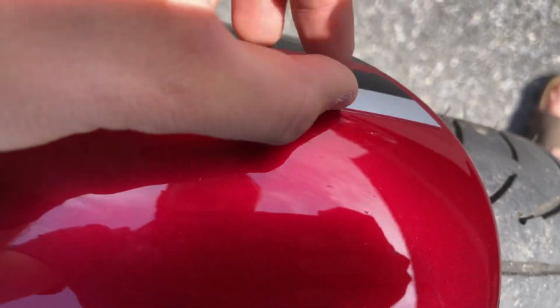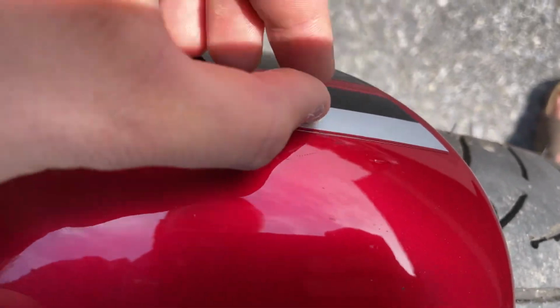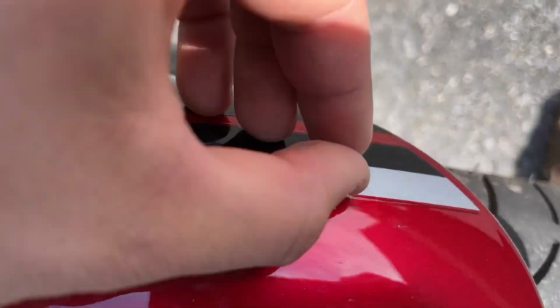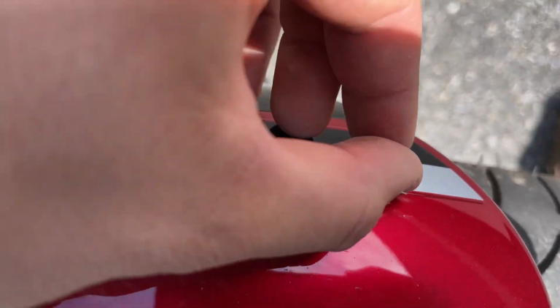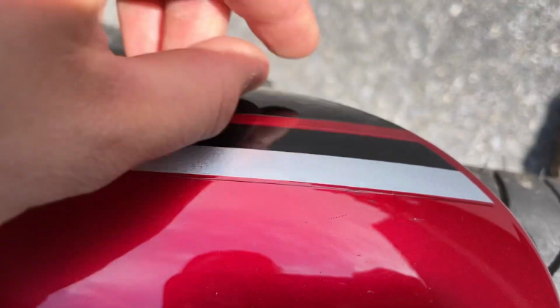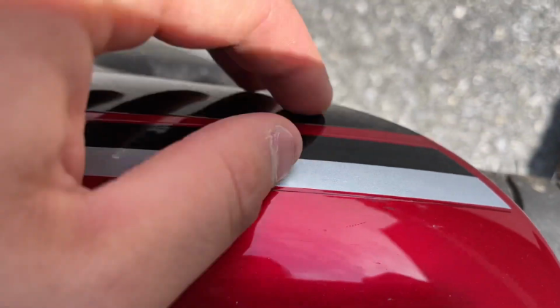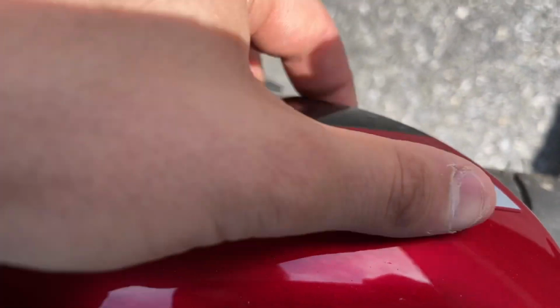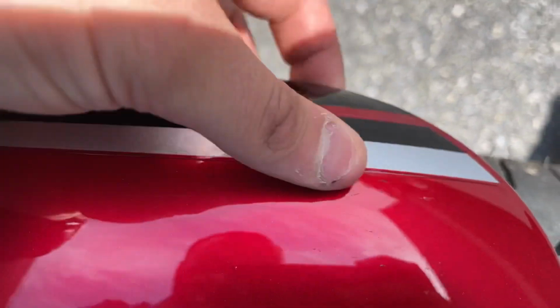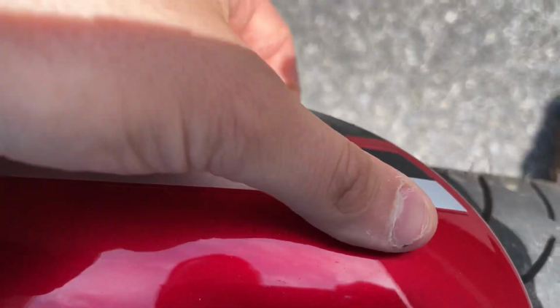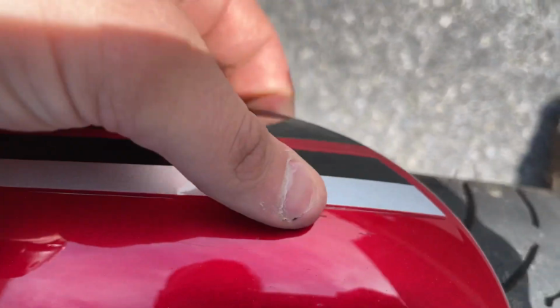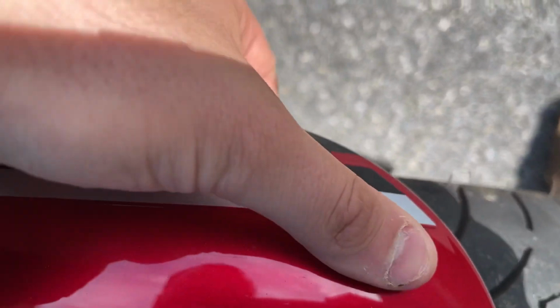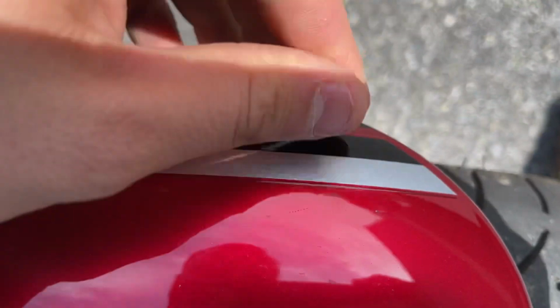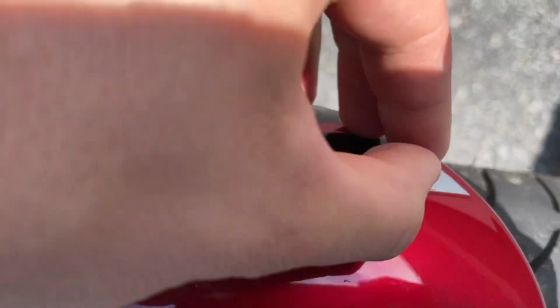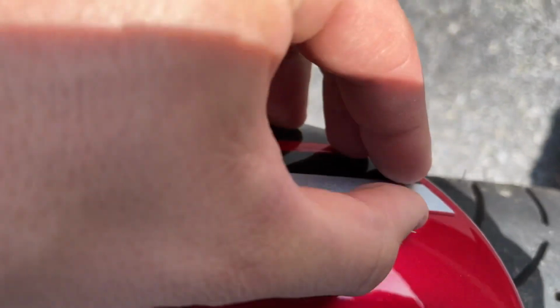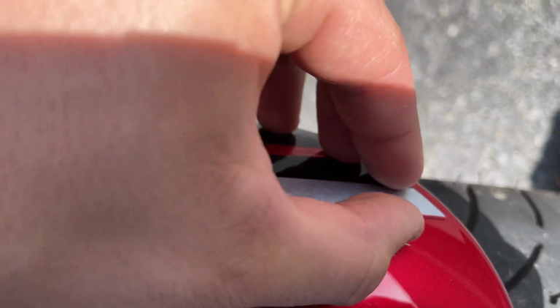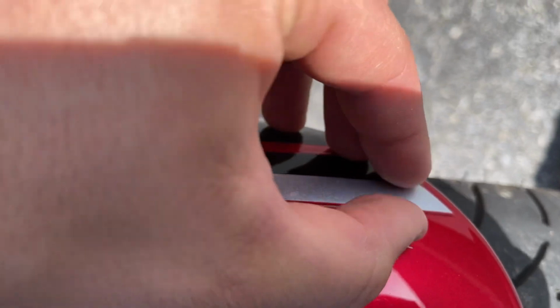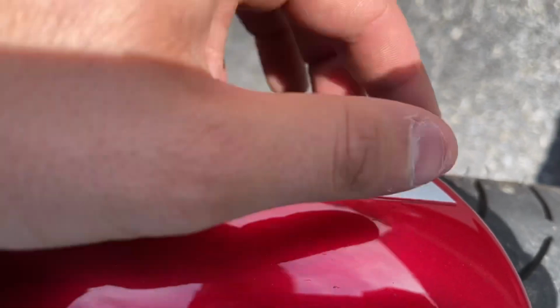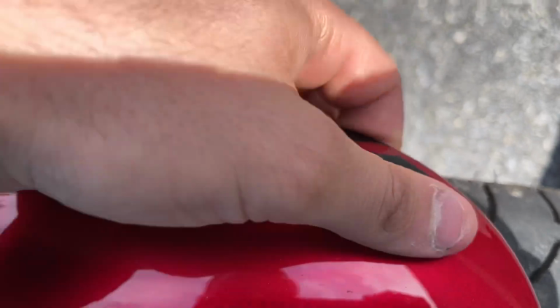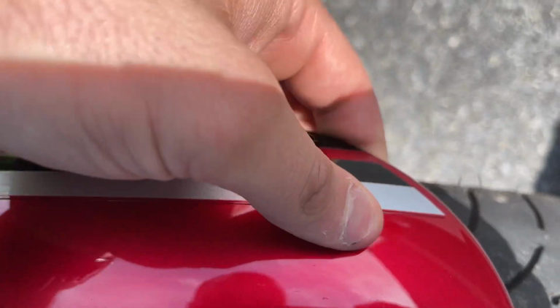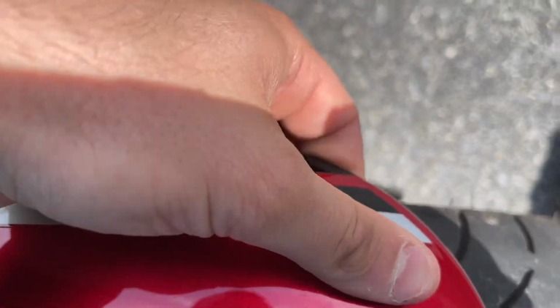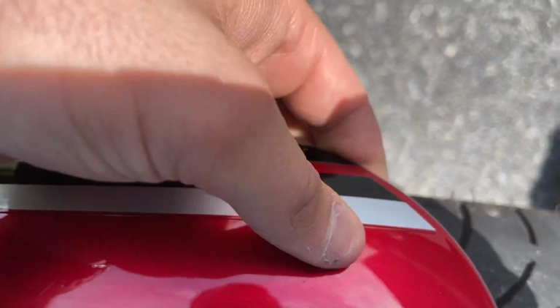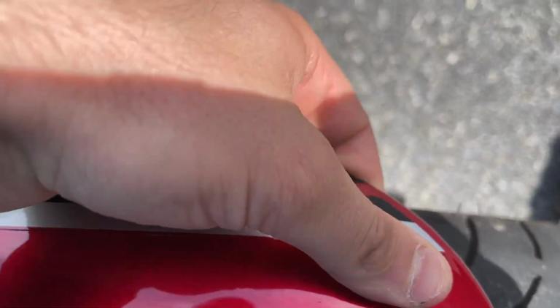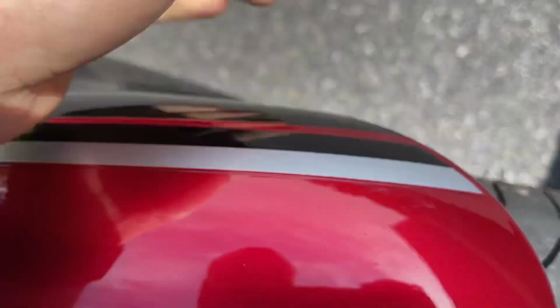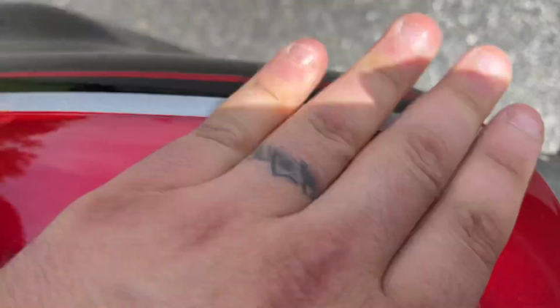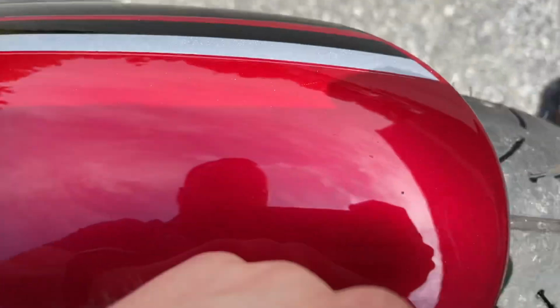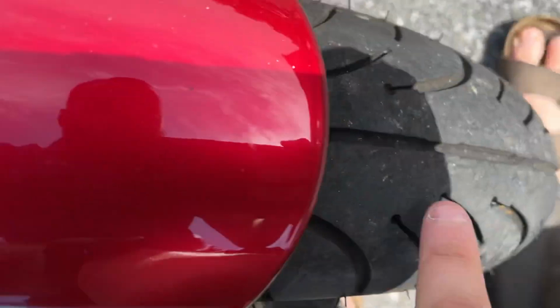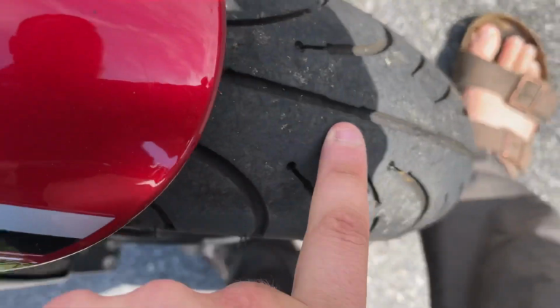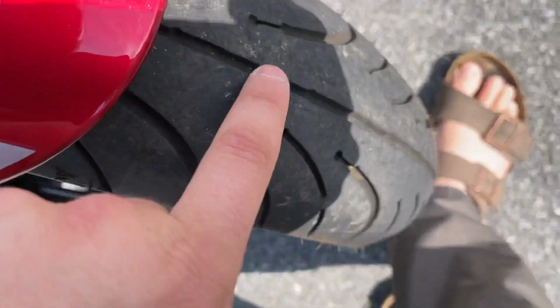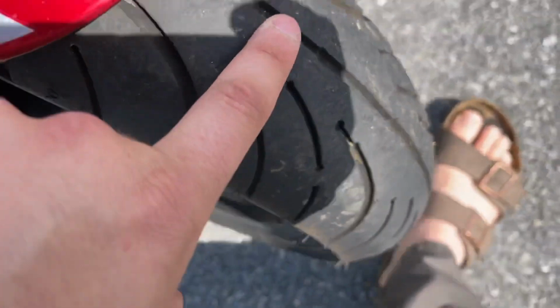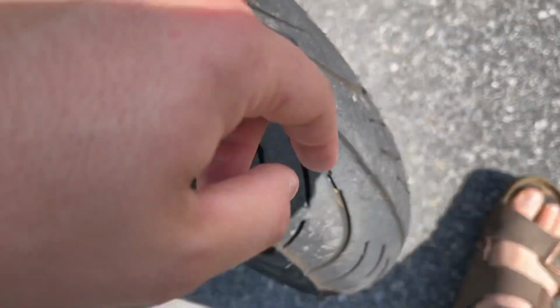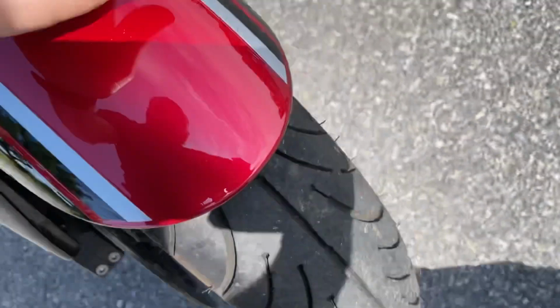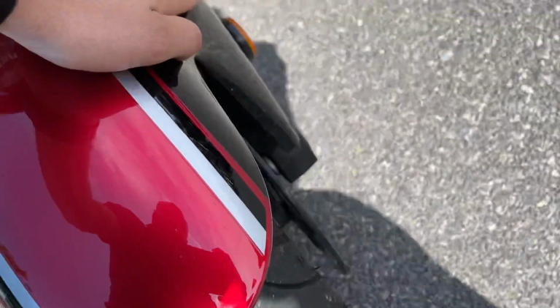Yeah, it's not really a scuff — it's coming out with my finger. Yep, that's coming out. Front tire is in great shape.